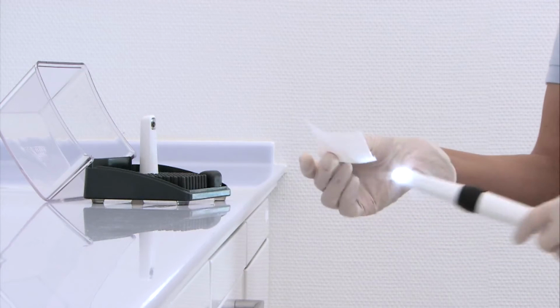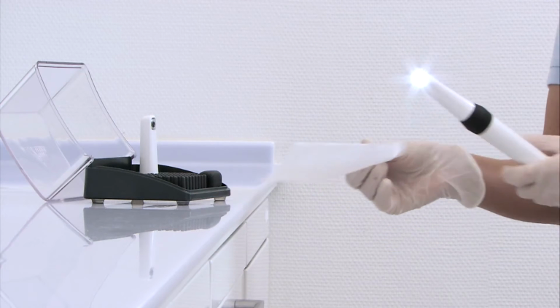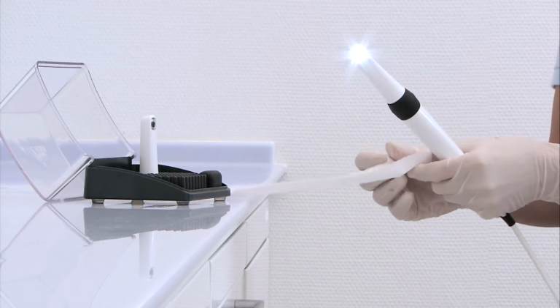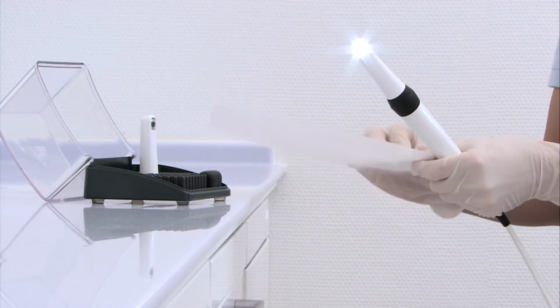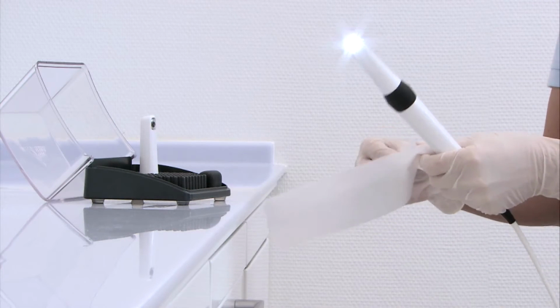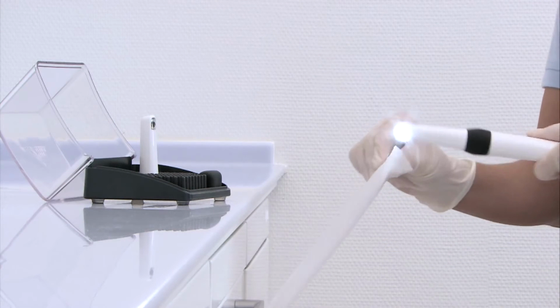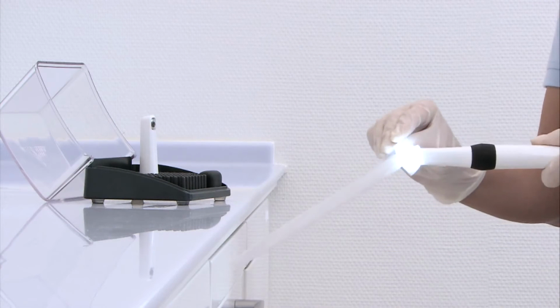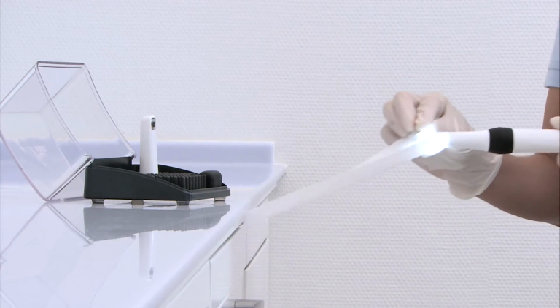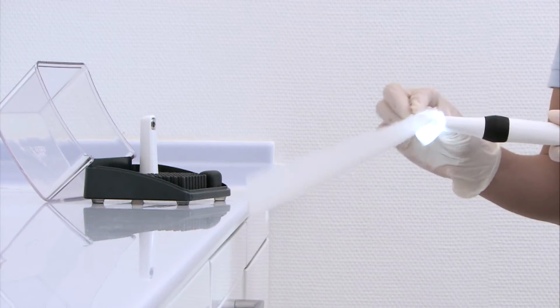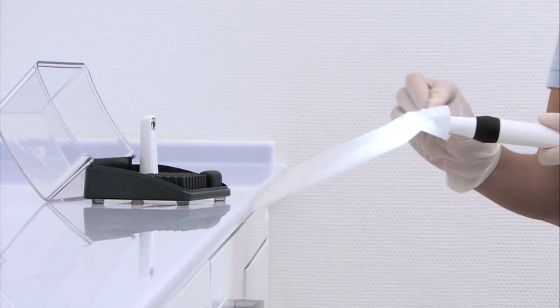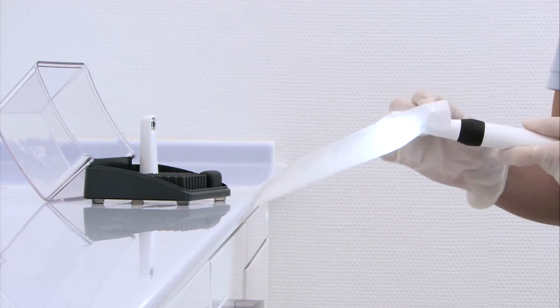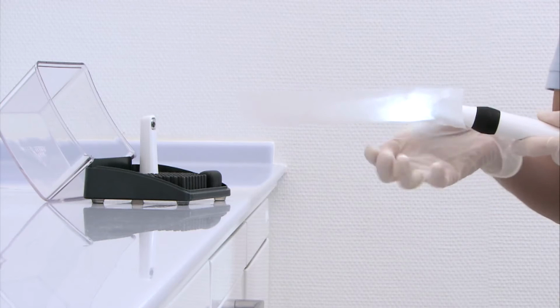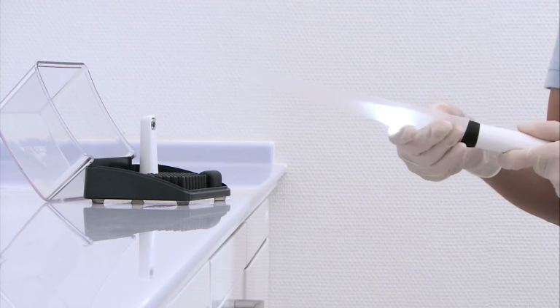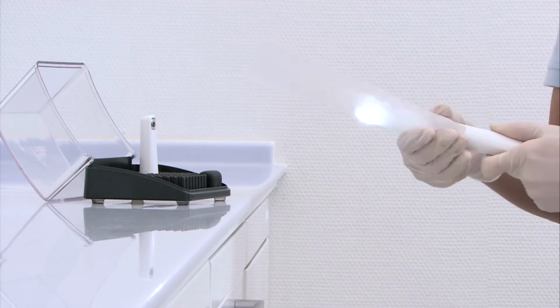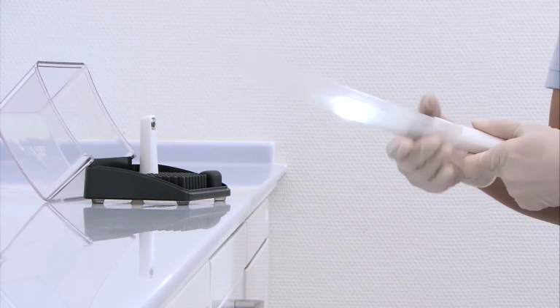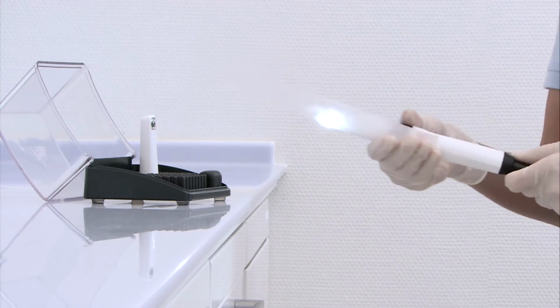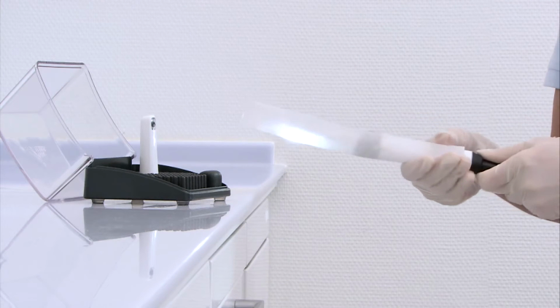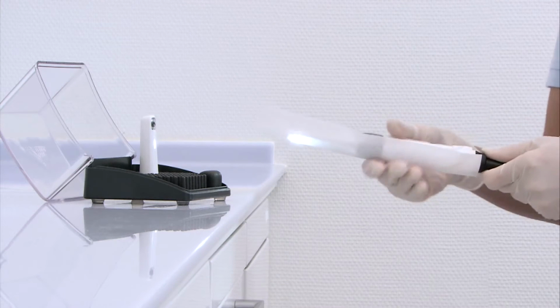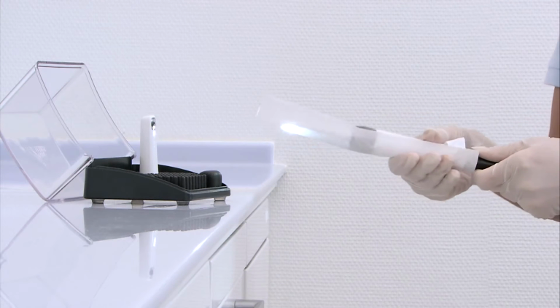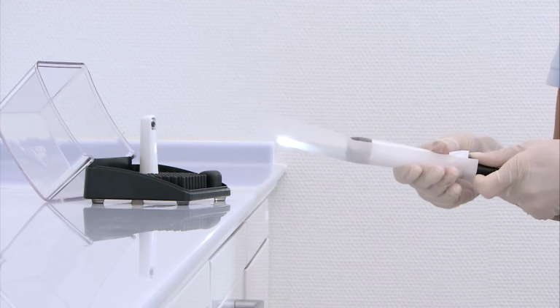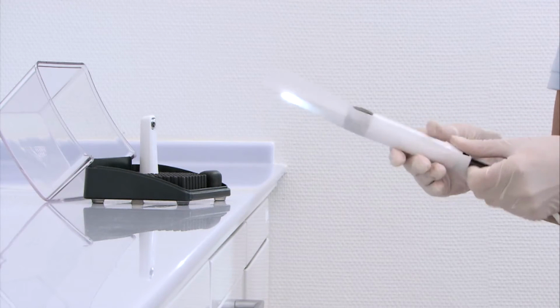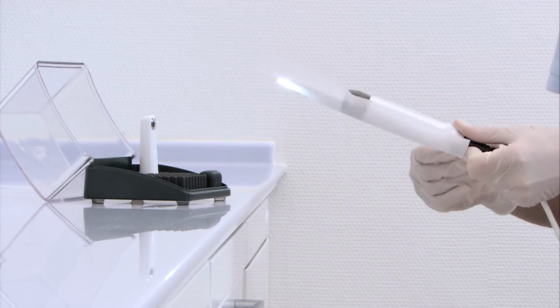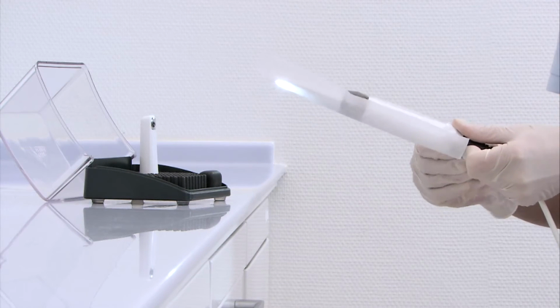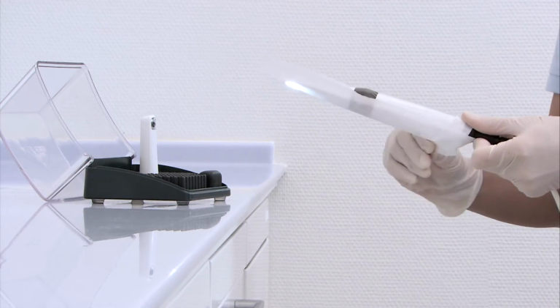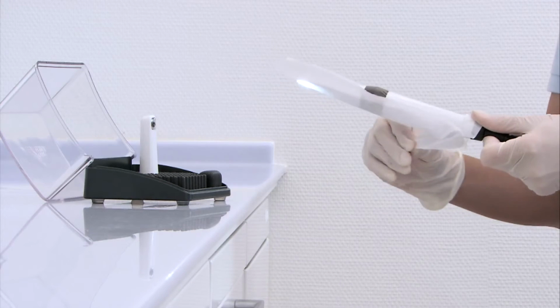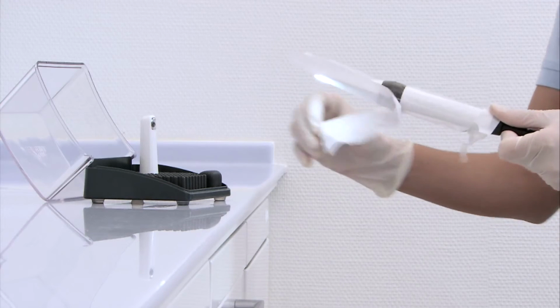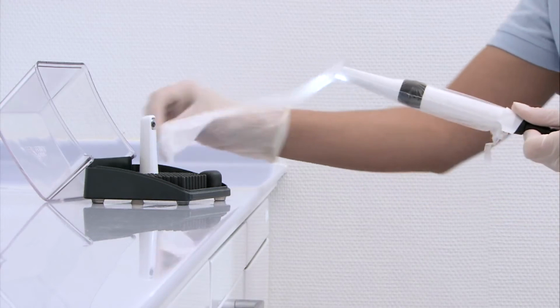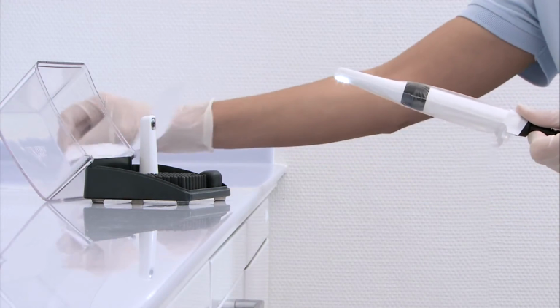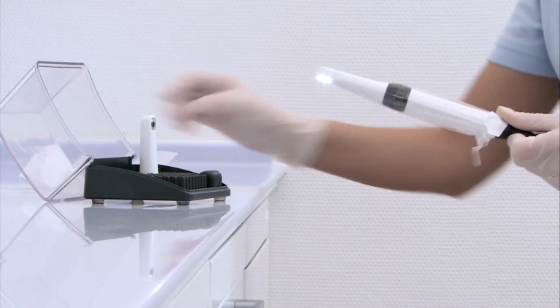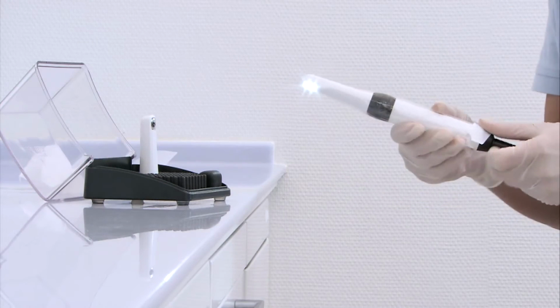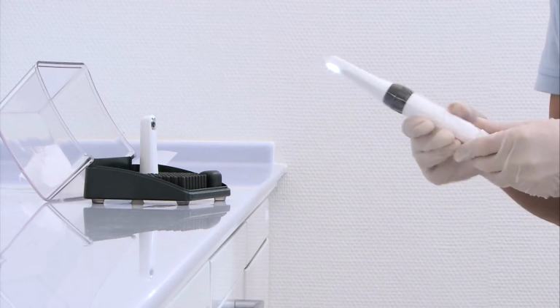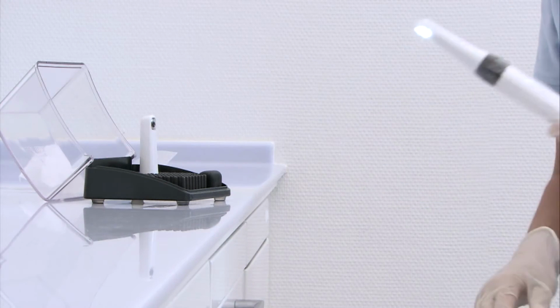Disposable protective sleeves have proven their worth as a sensible way of preventing infection. Alternatively, a quick disinfection method can be used, for instance FD350 disinfectant wipes by Dürr Dental.